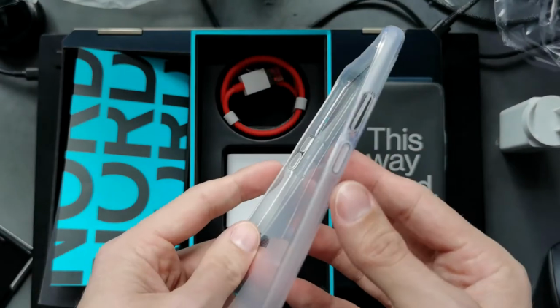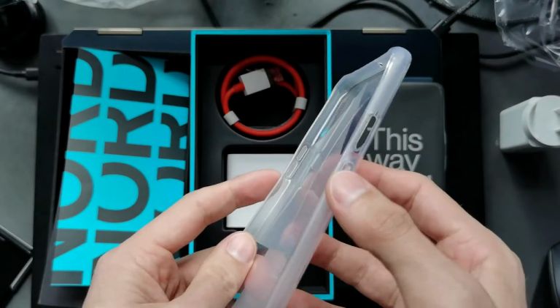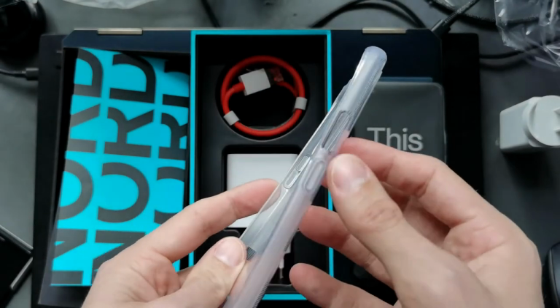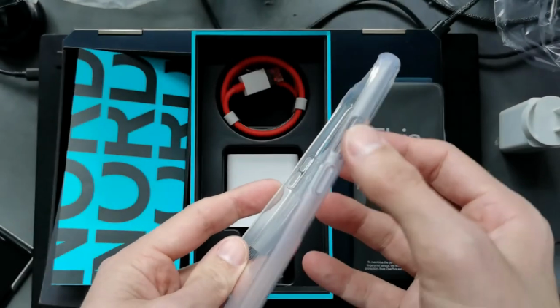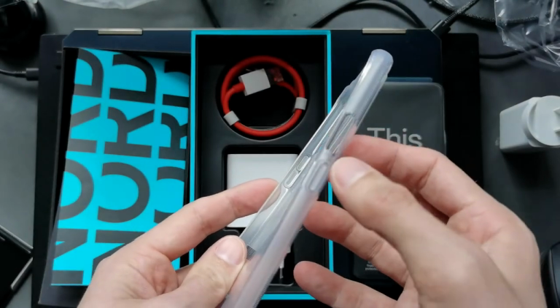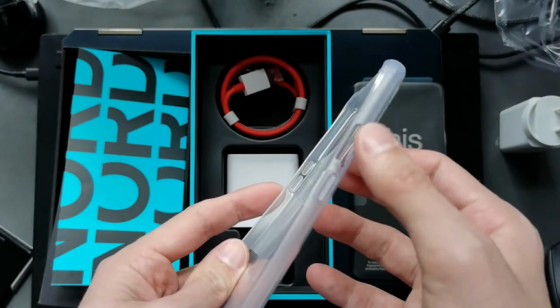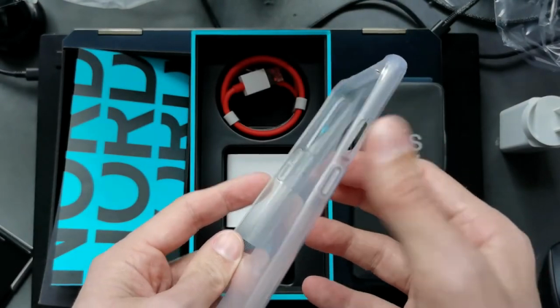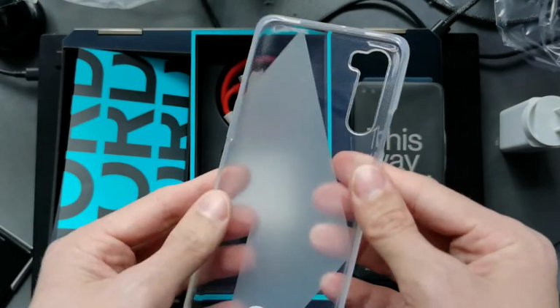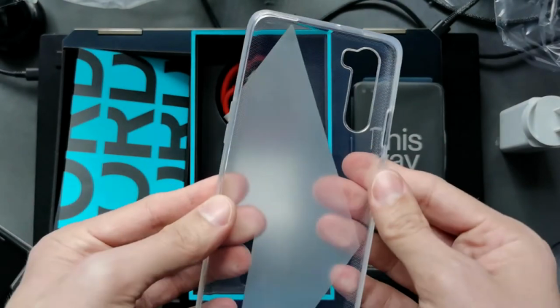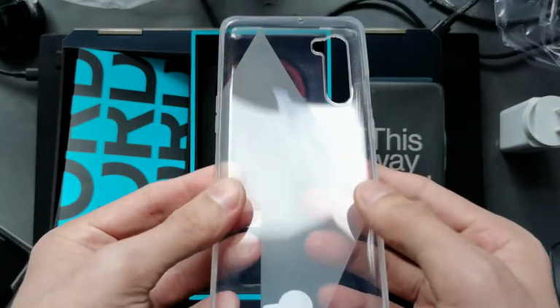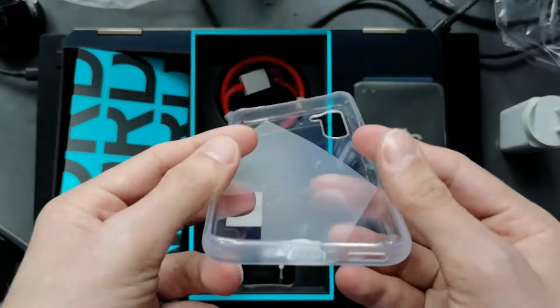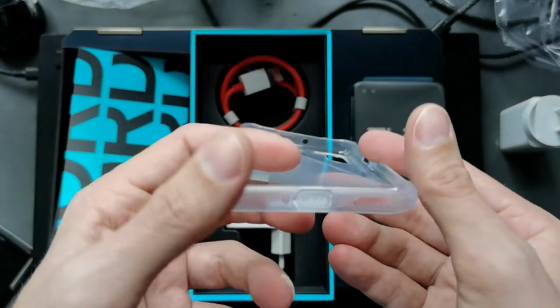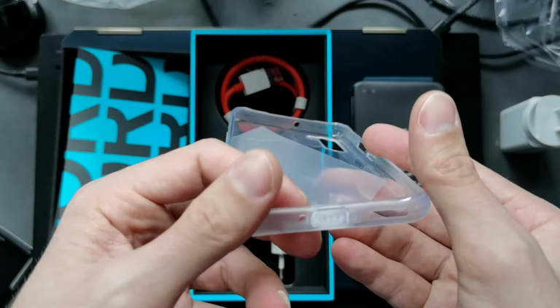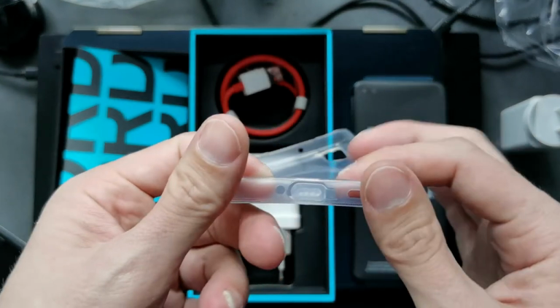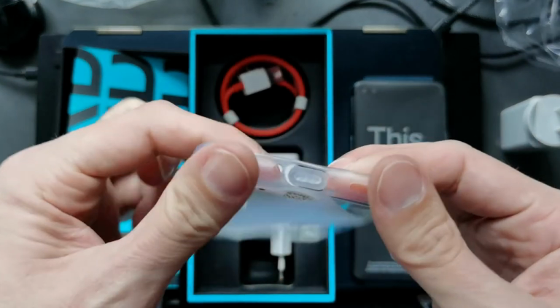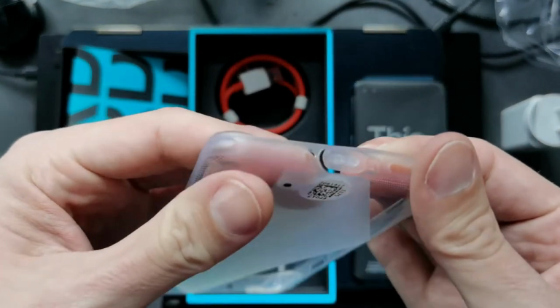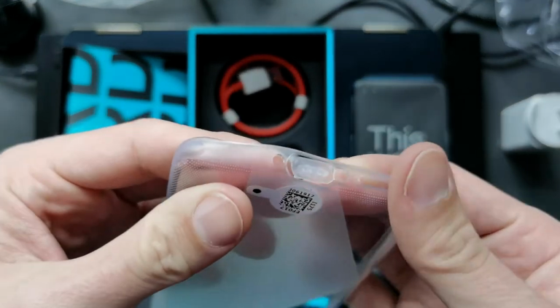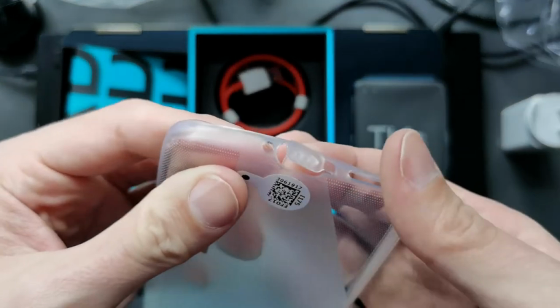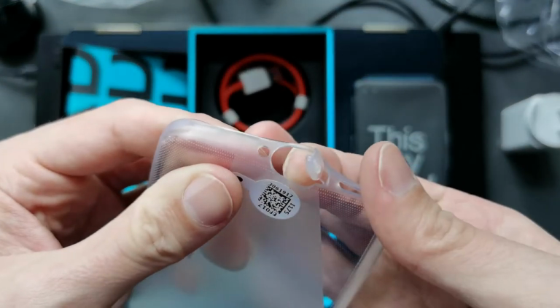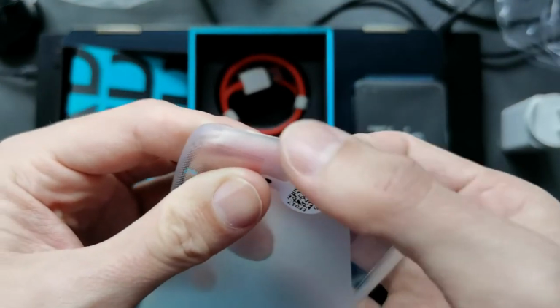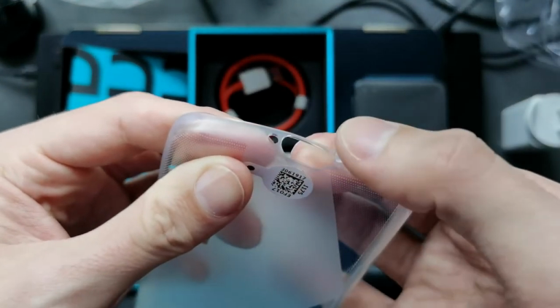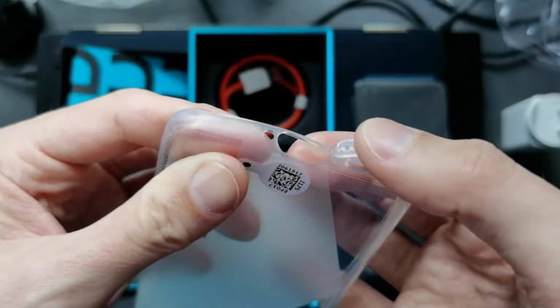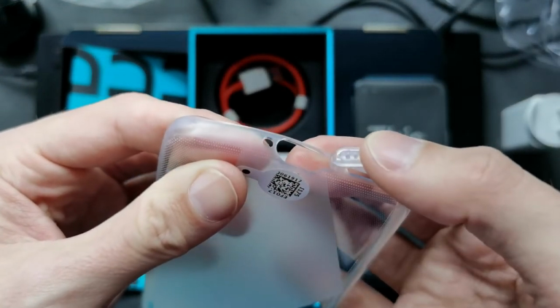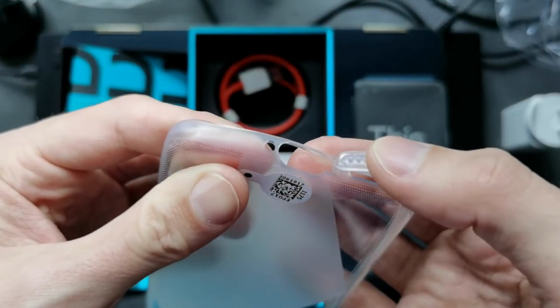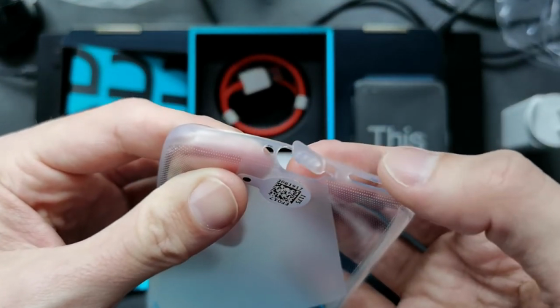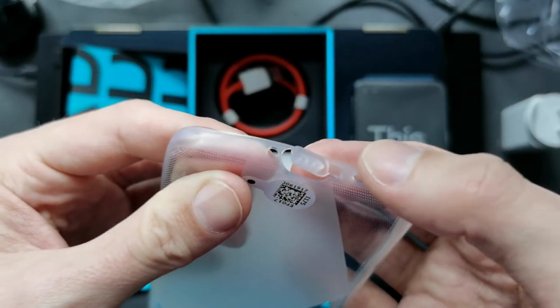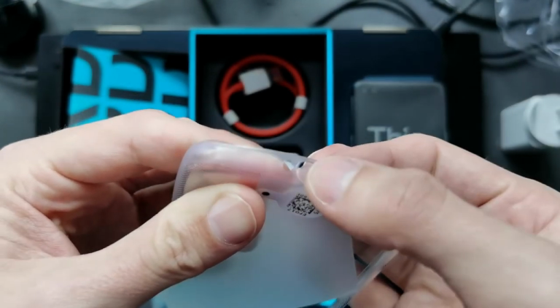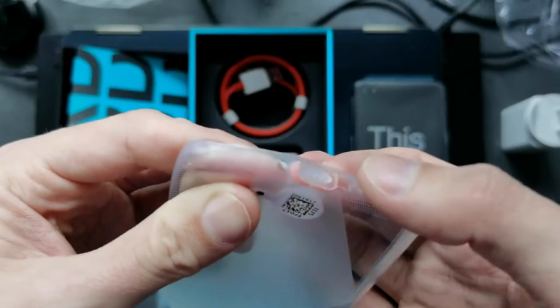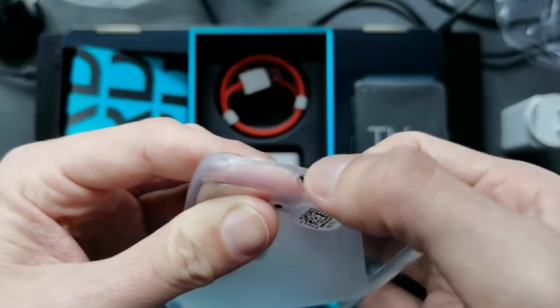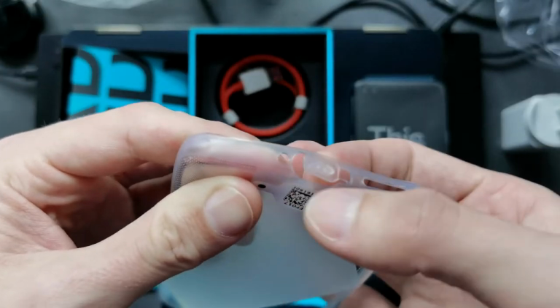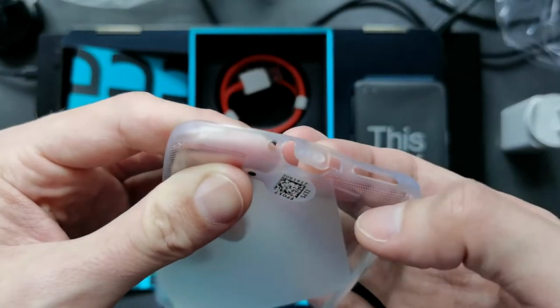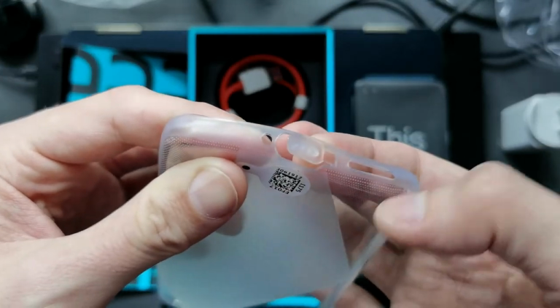There's a button cutout here and here, and this is interesting — a flap for the USB-C port to protect it.